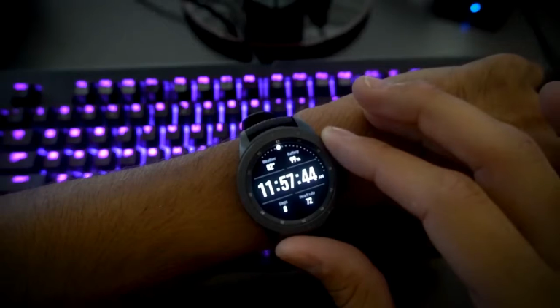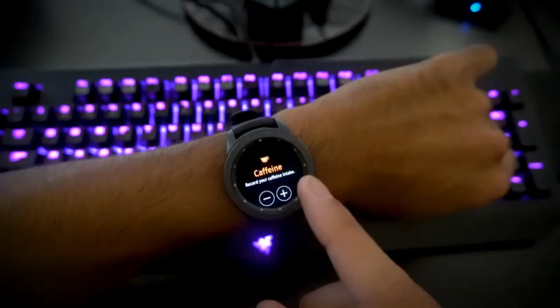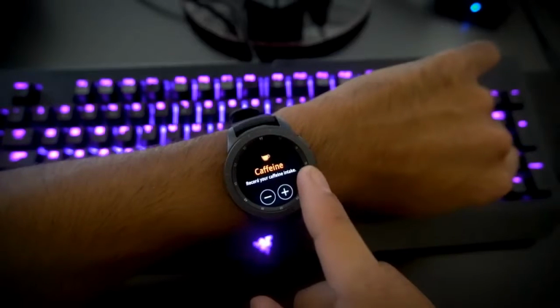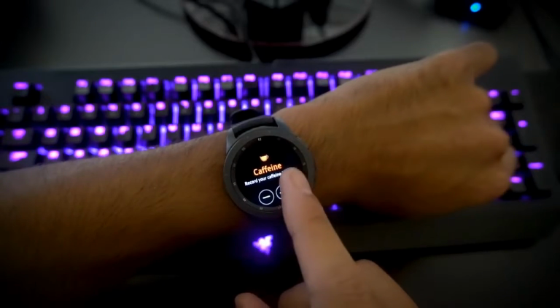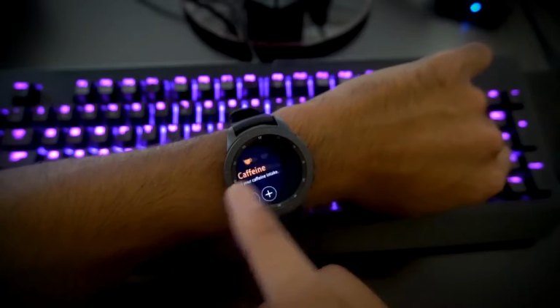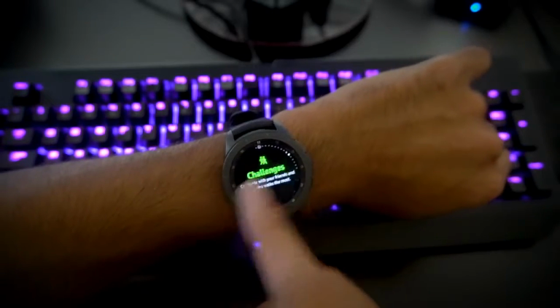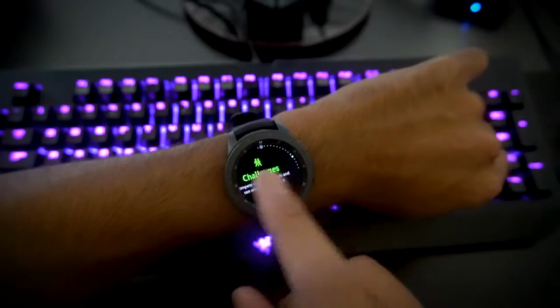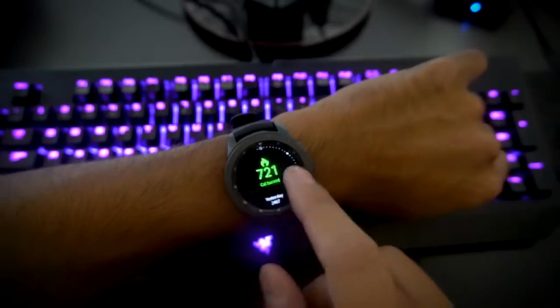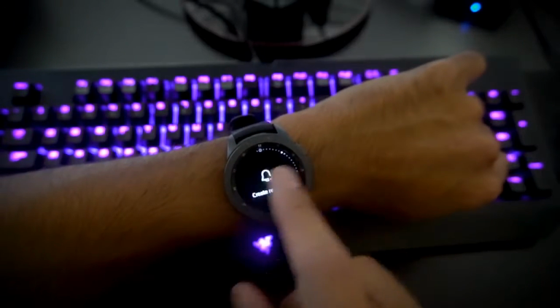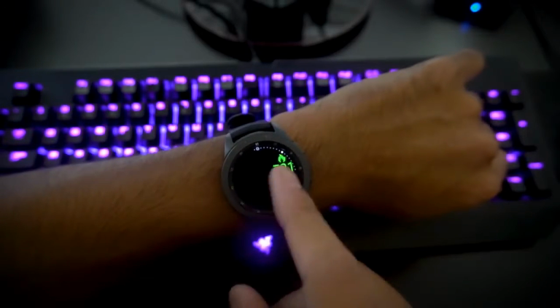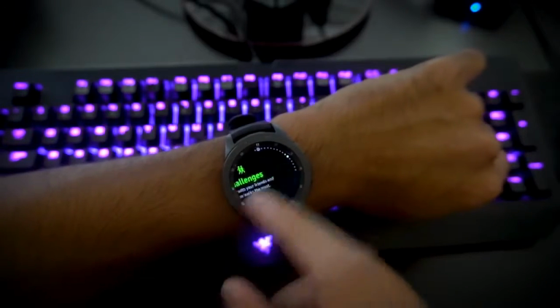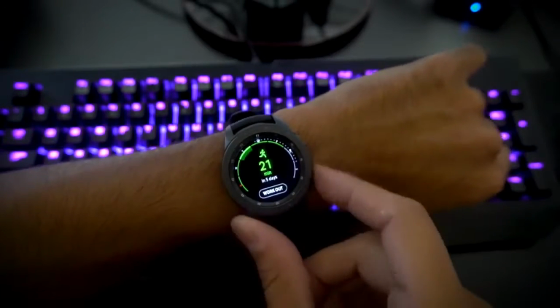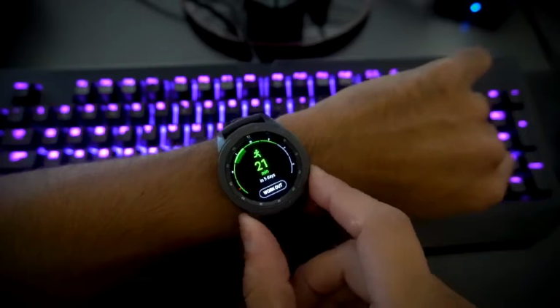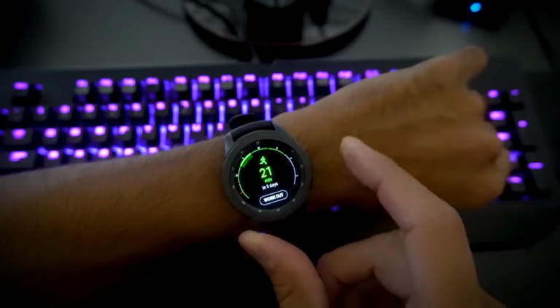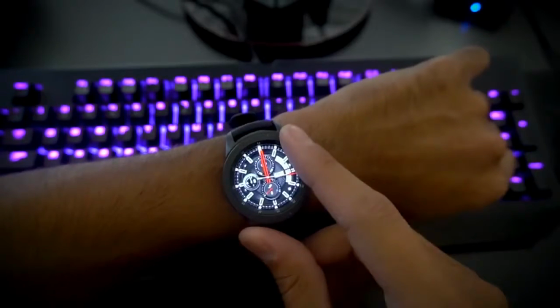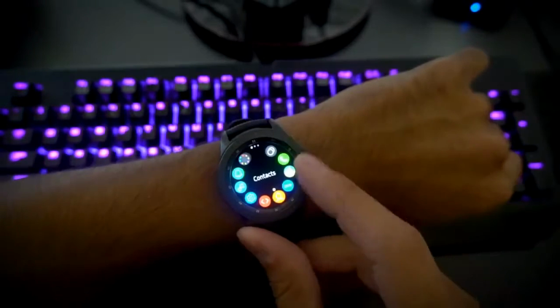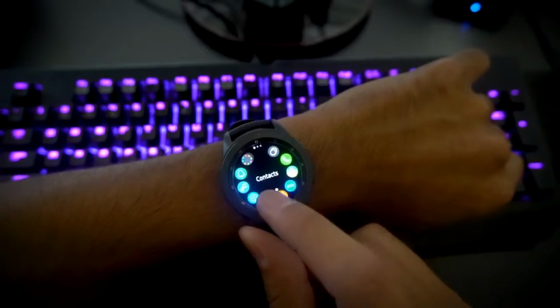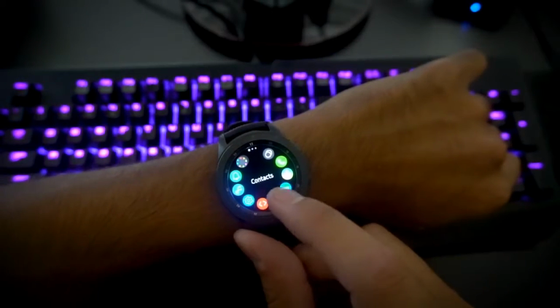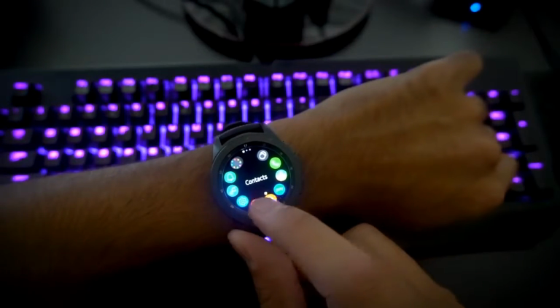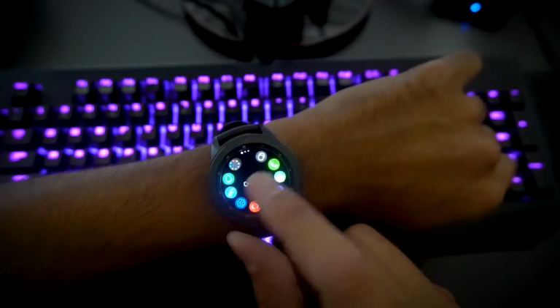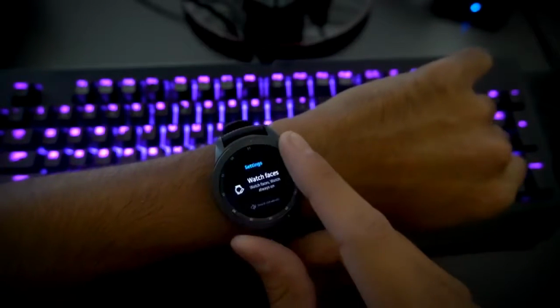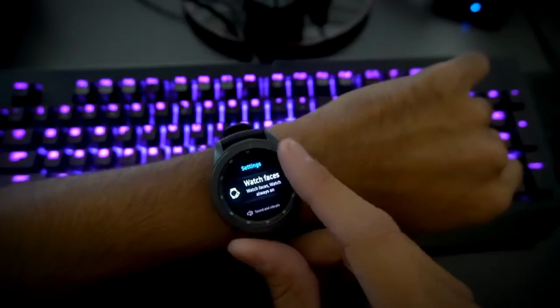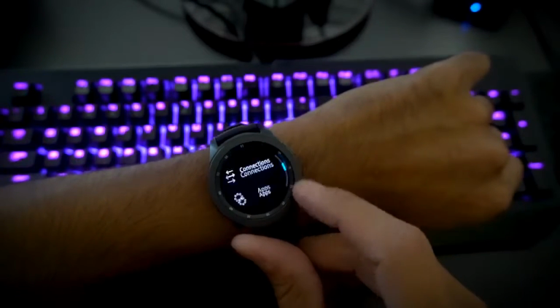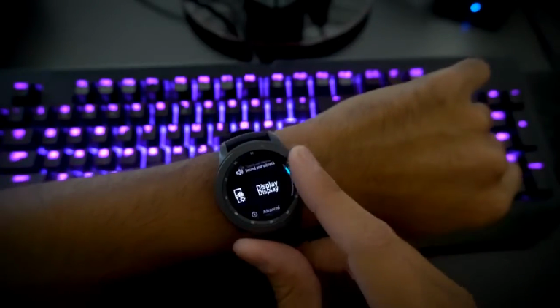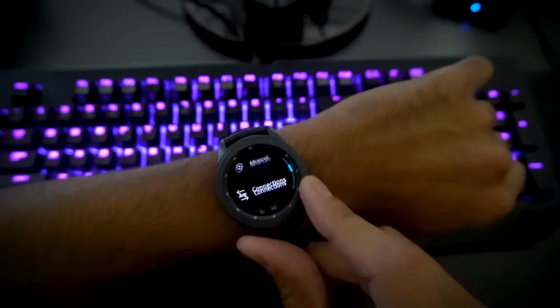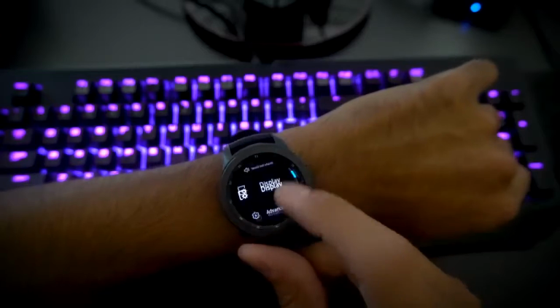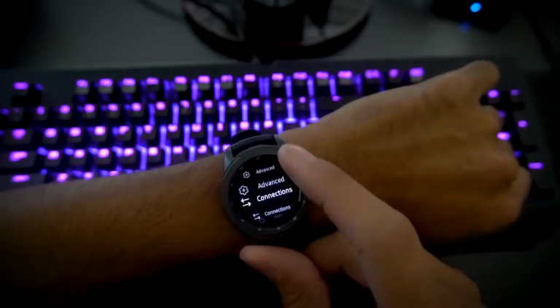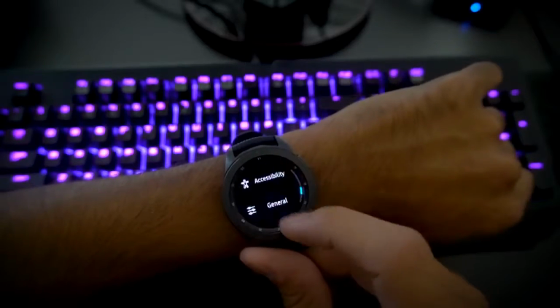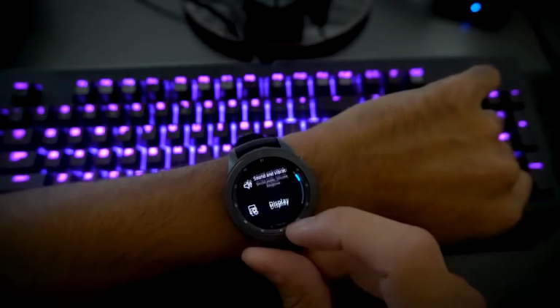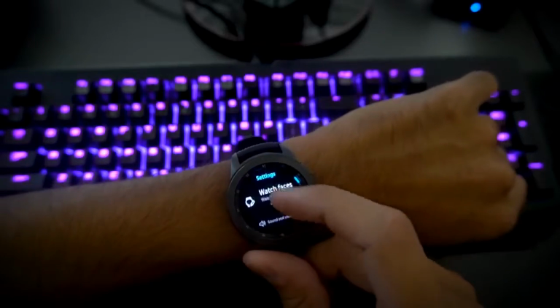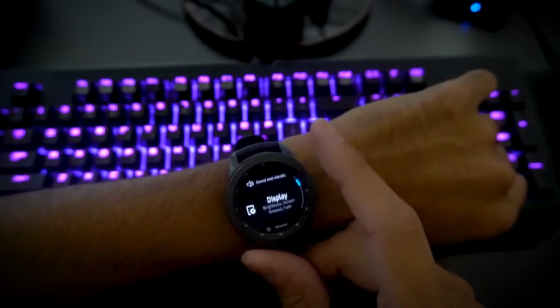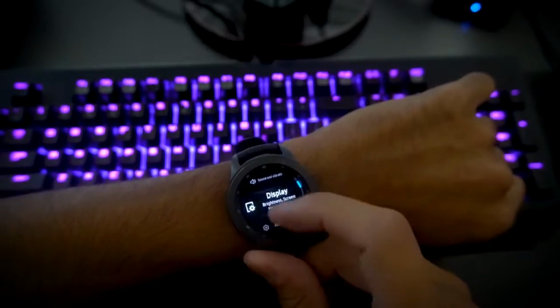The operating system is buttery smooth. When navigating through menus, the watch keeps up and in my time using it rarely stuttered or lagged. The Tizen OS is miles ahead of Android Wear — at least for now.